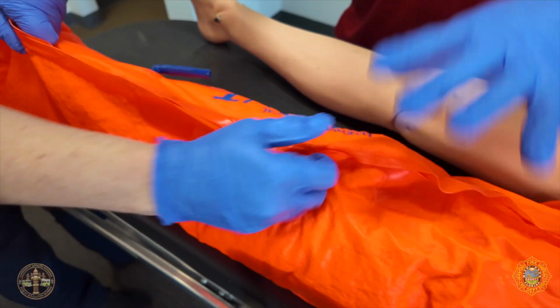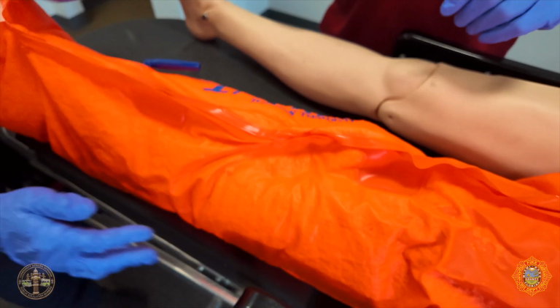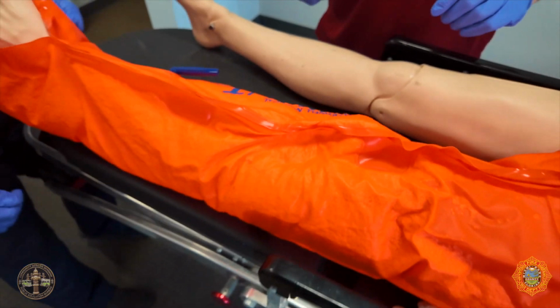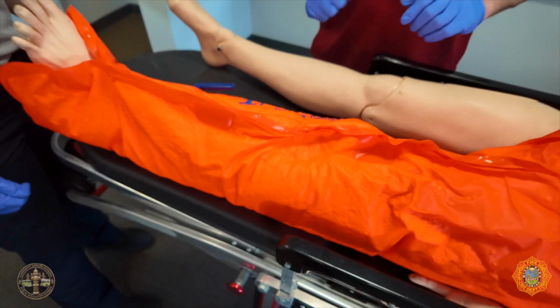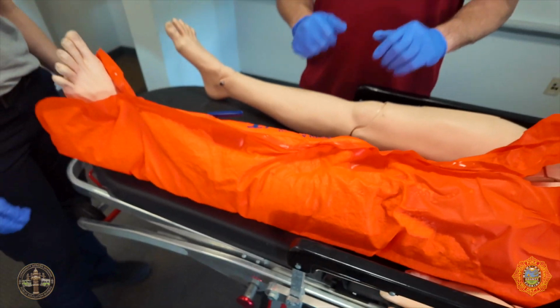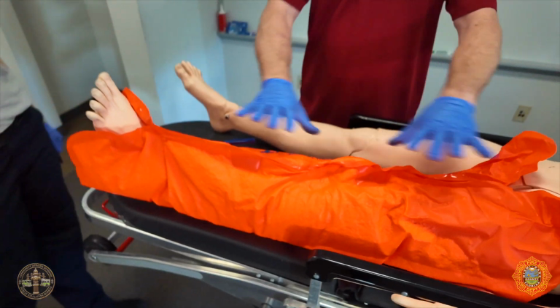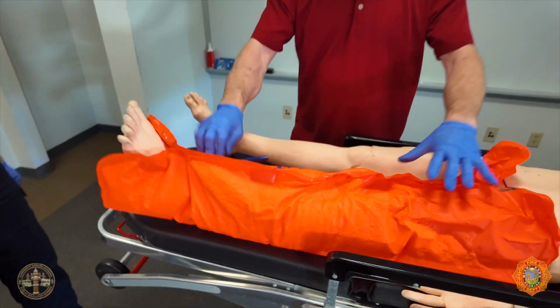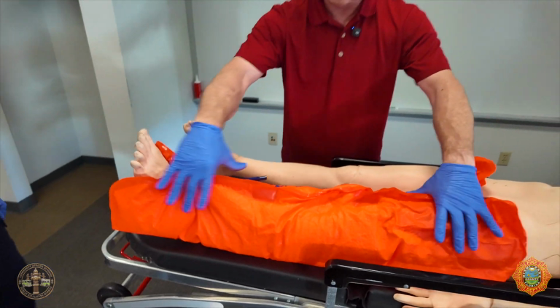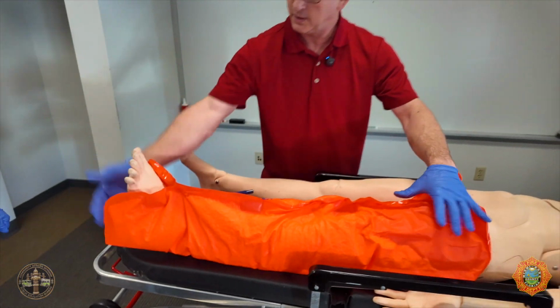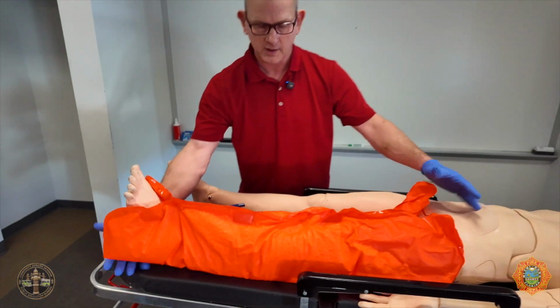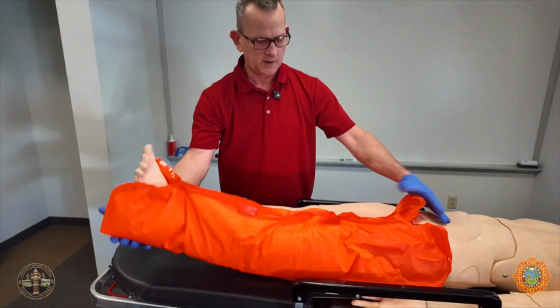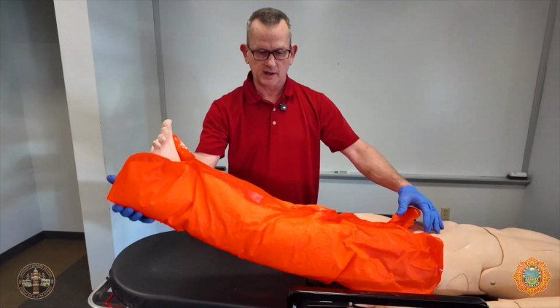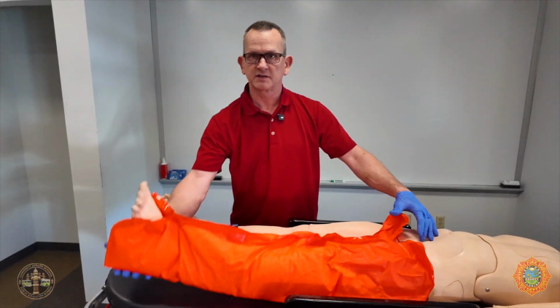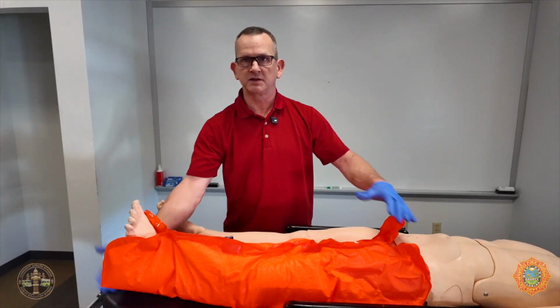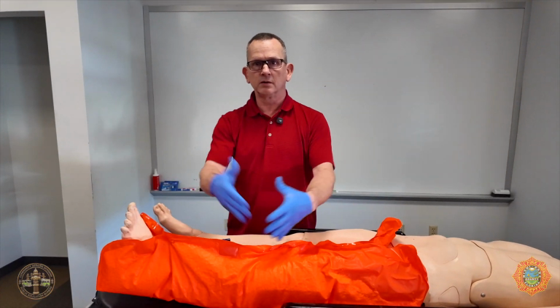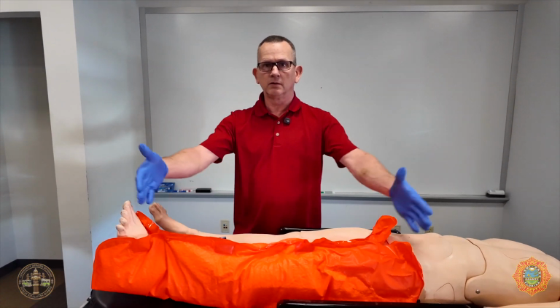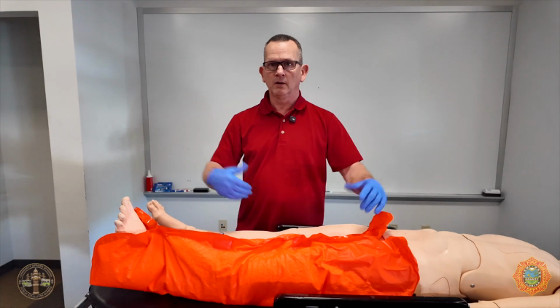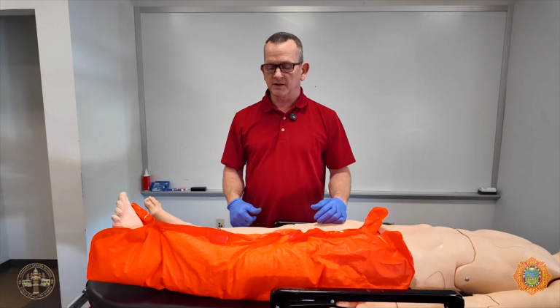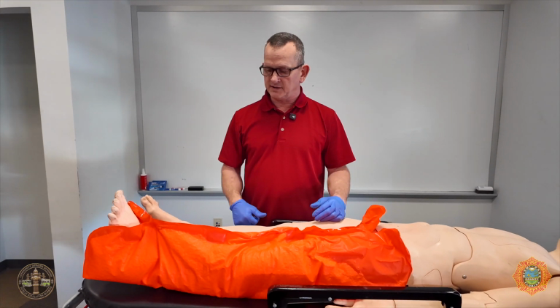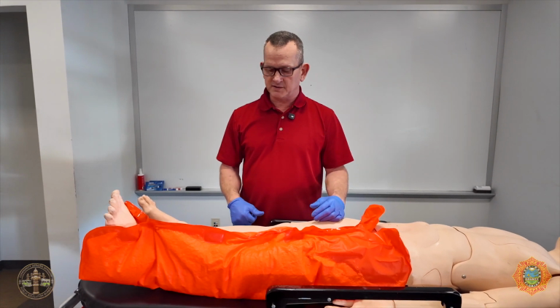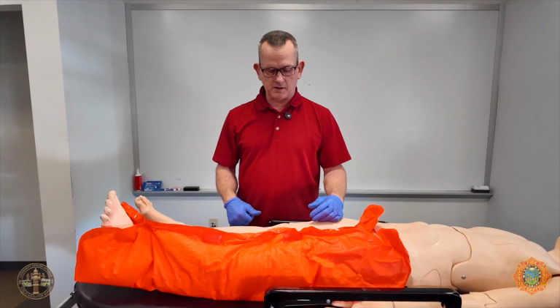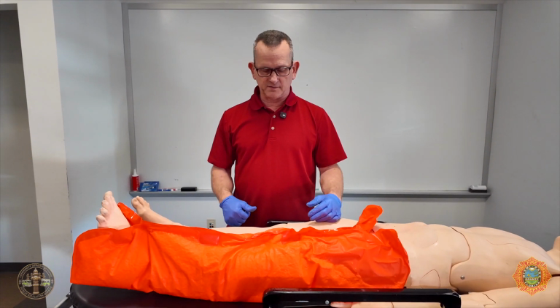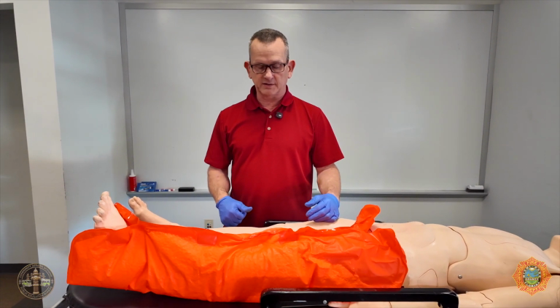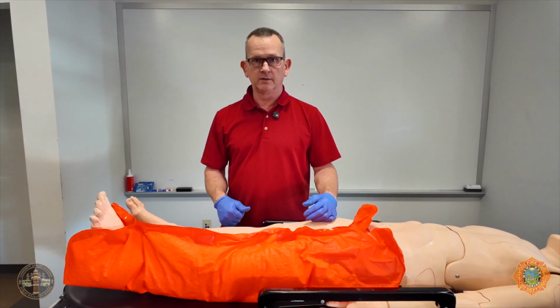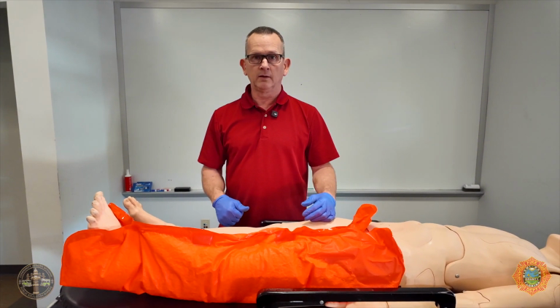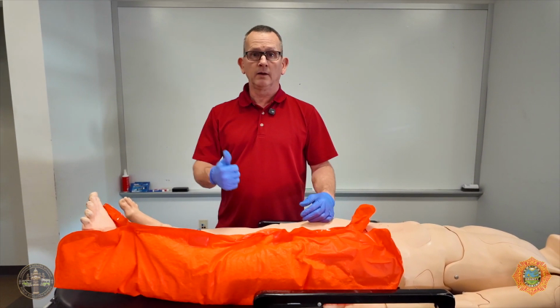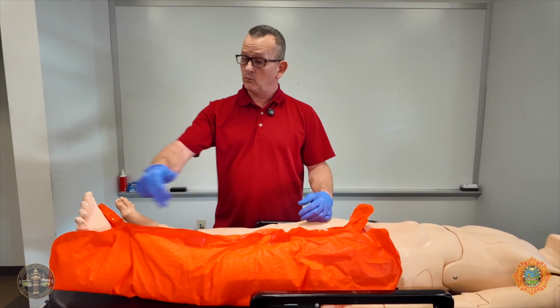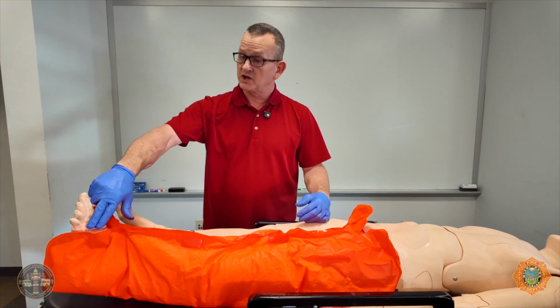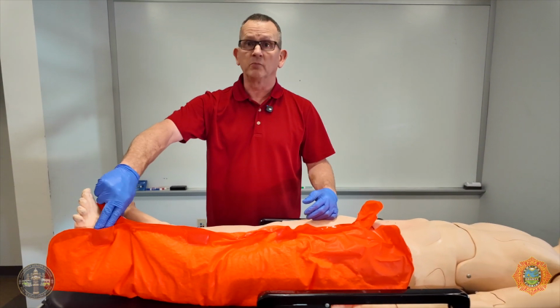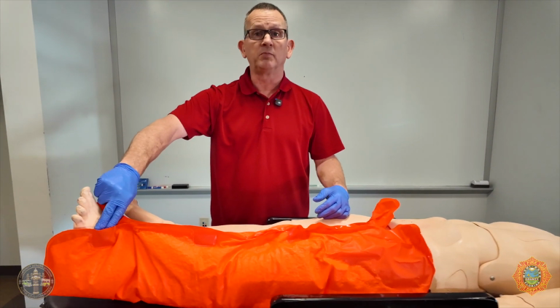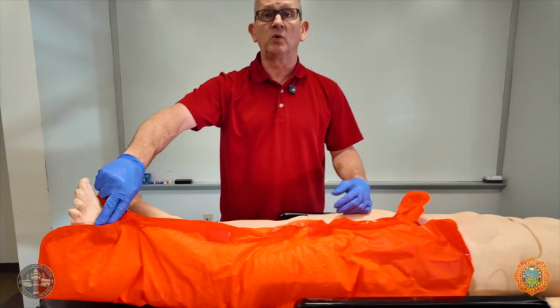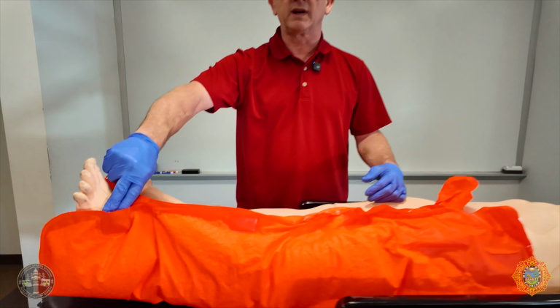You're going to let go now. This will not move. The leg is still contained in this device. And we would check for a pedal pulse one more time.